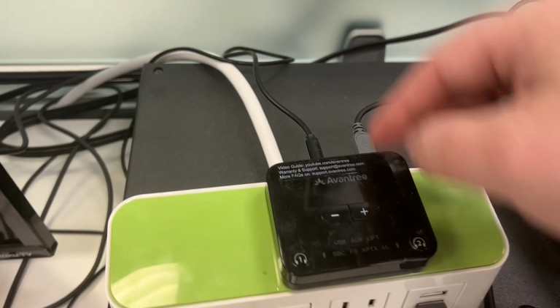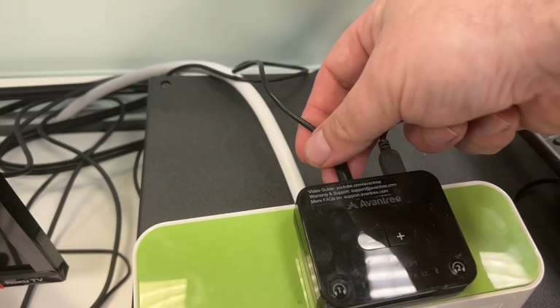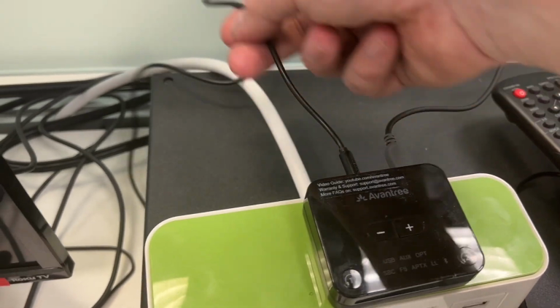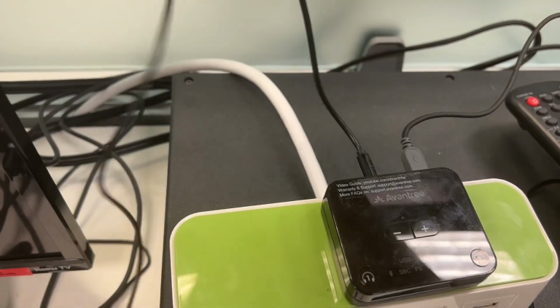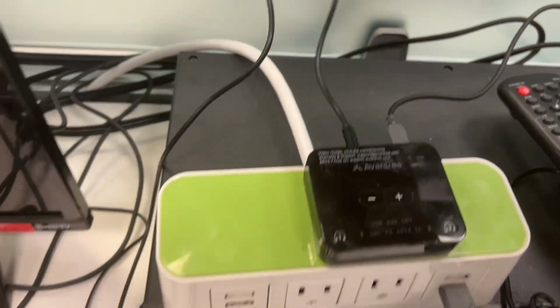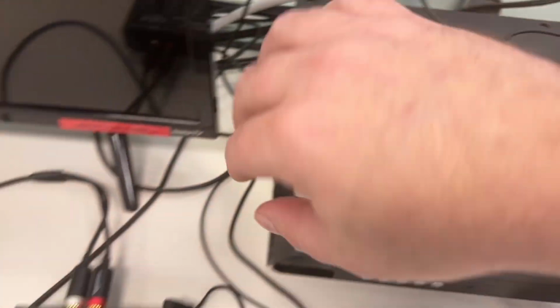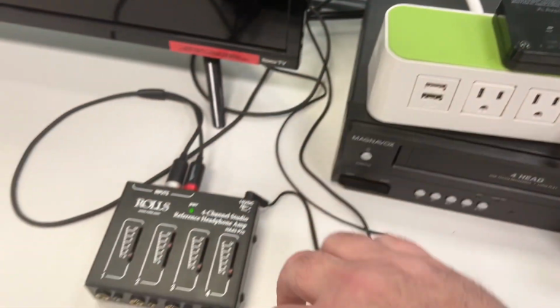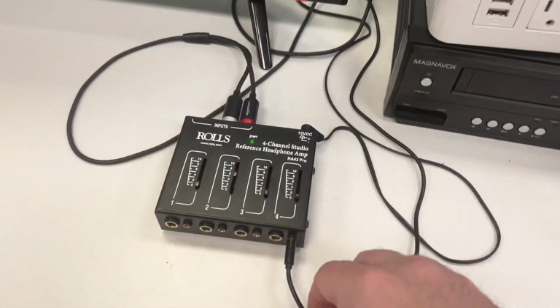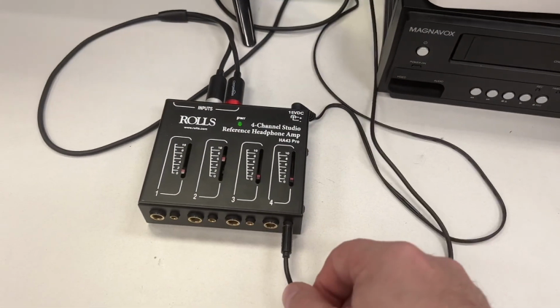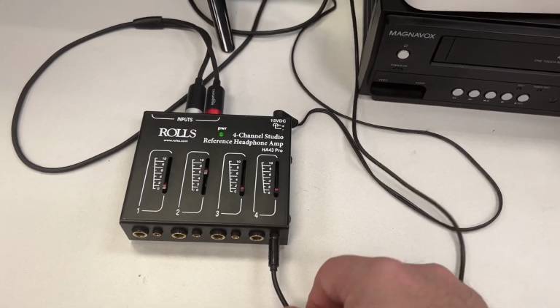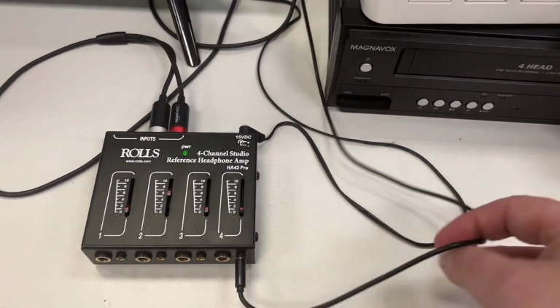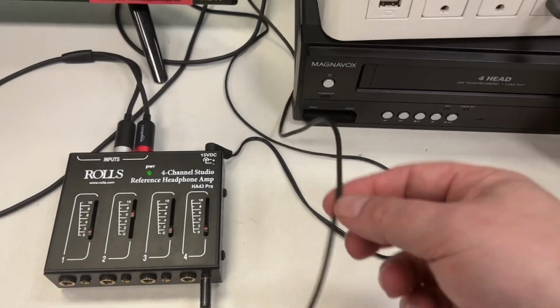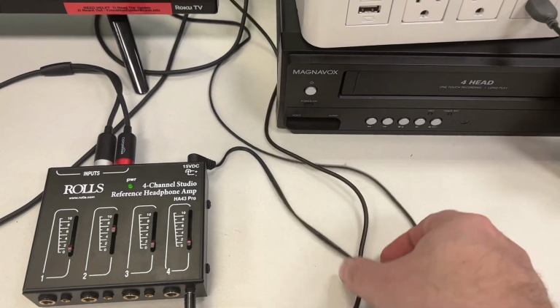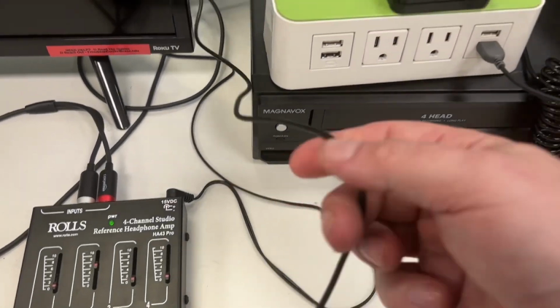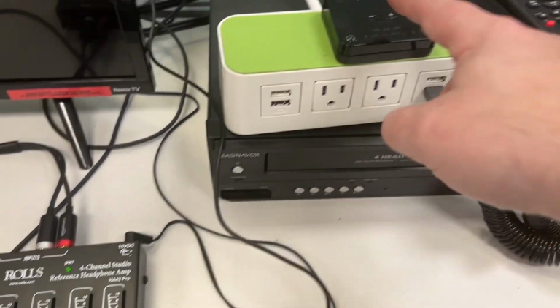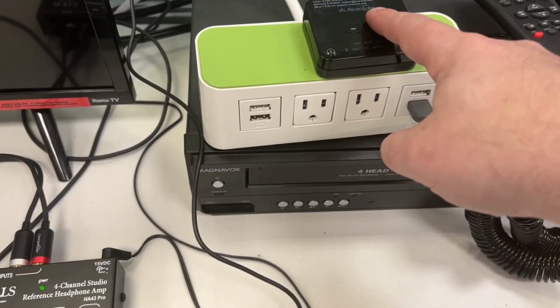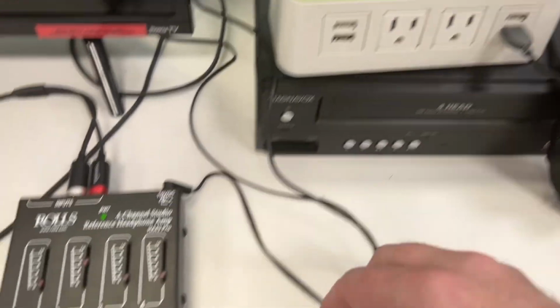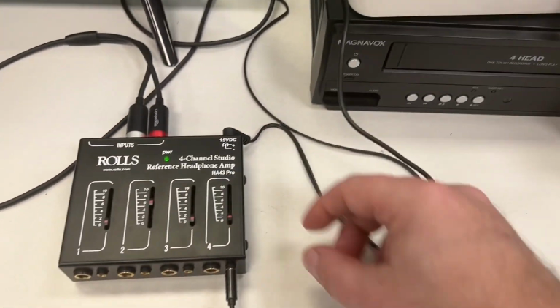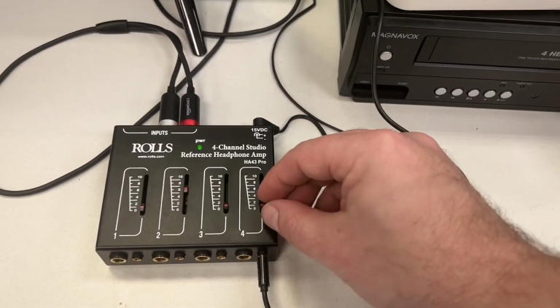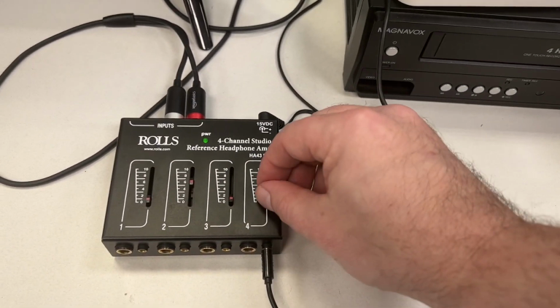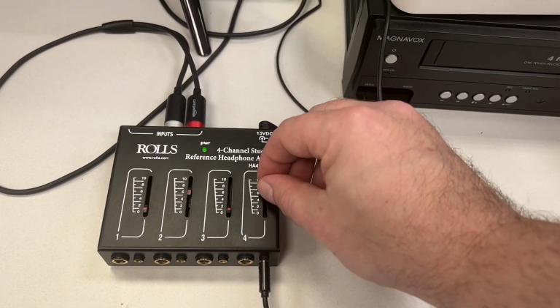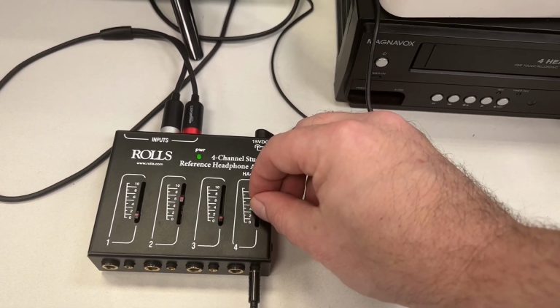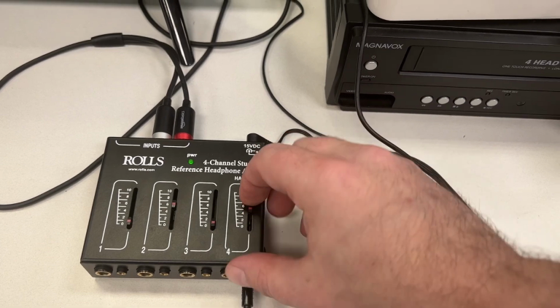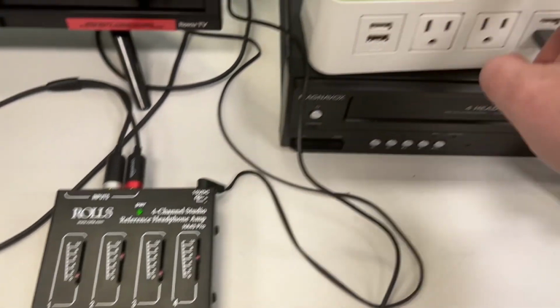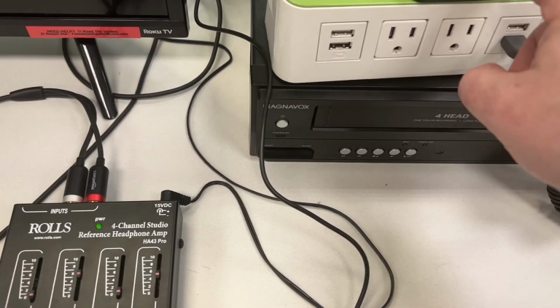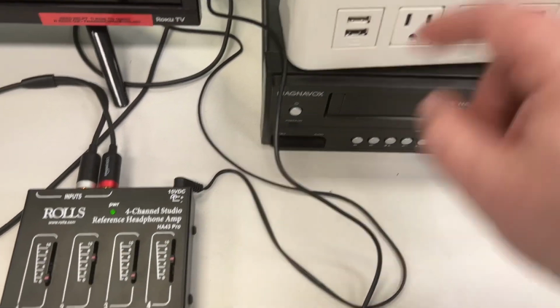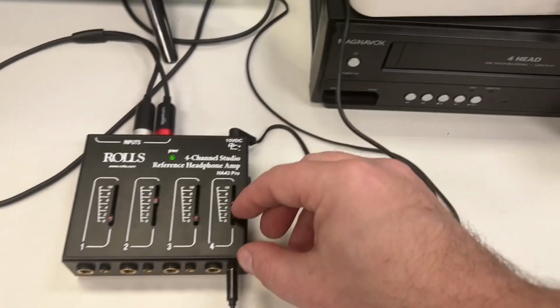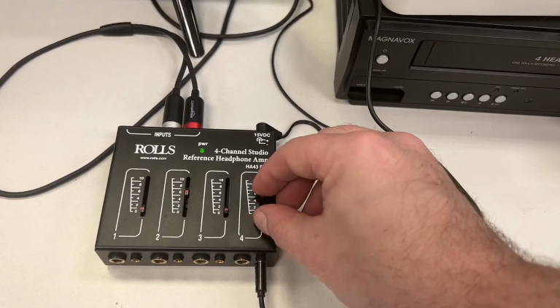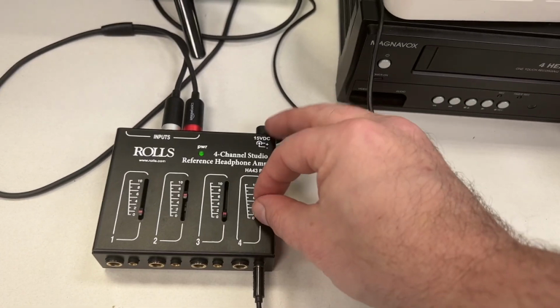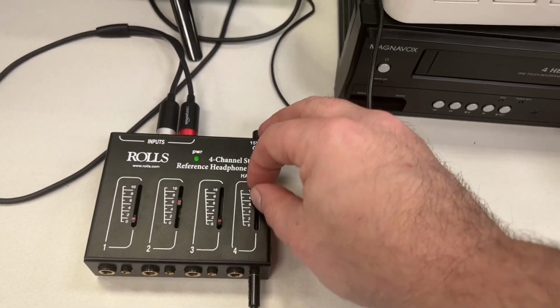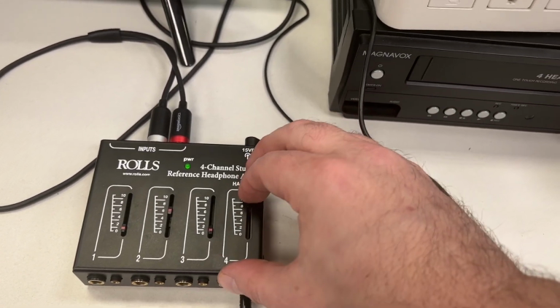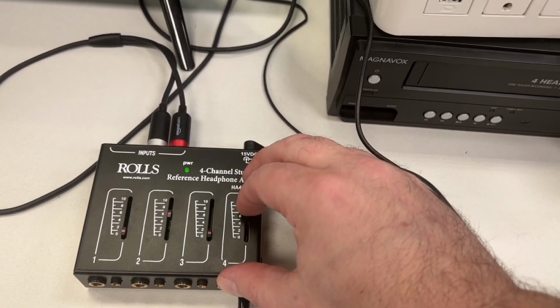Over here you have the input, which is actually coming off of headphone jack number four. If this cable is missing you've got no analog signal. This is the volume control for it, so if there's no signal here it may be because you're not actually pushing any signal here, so that could help as well.